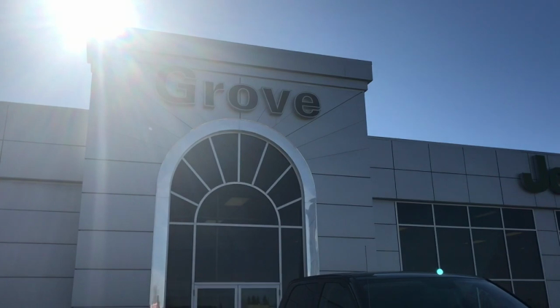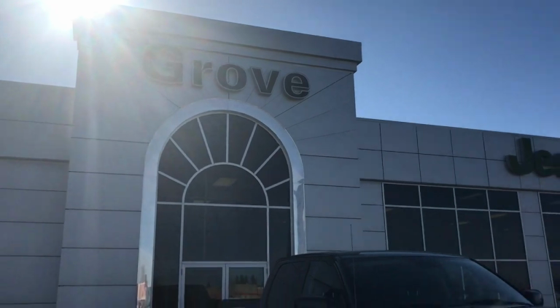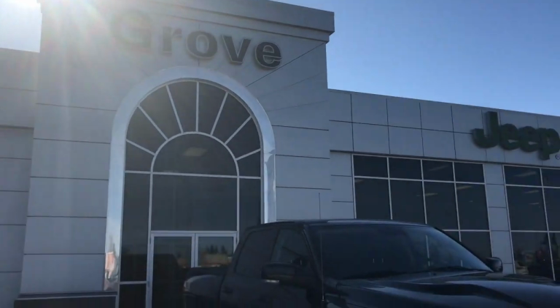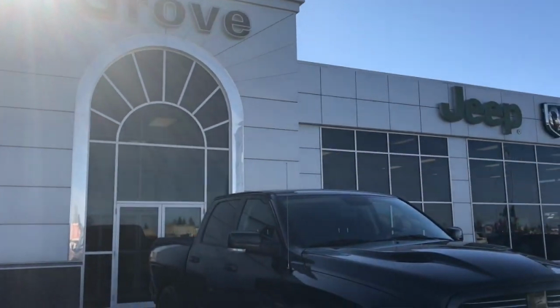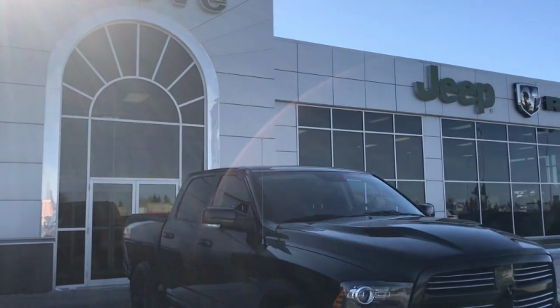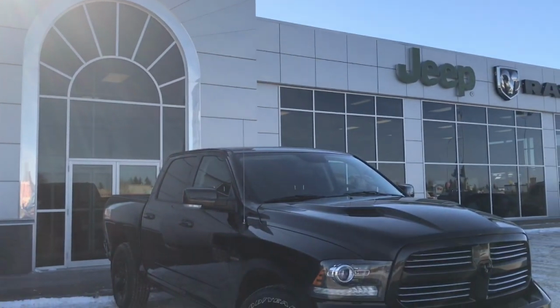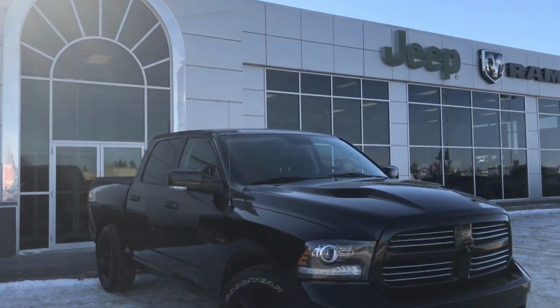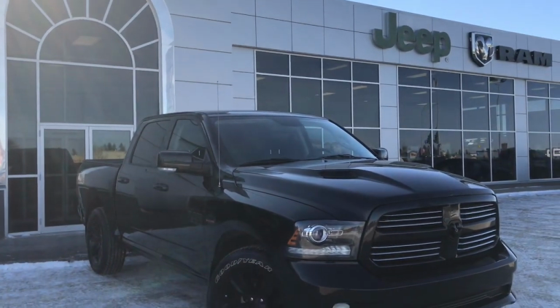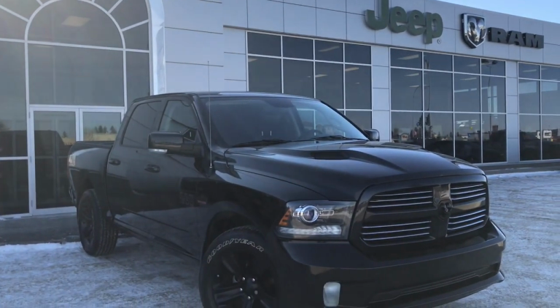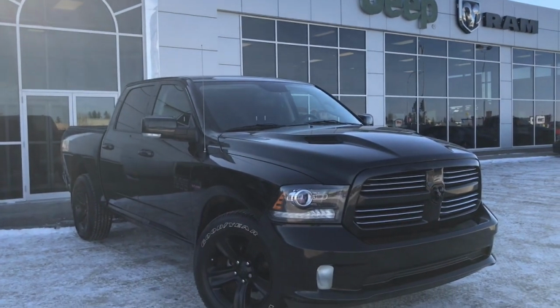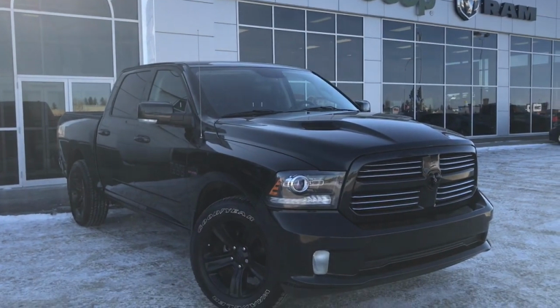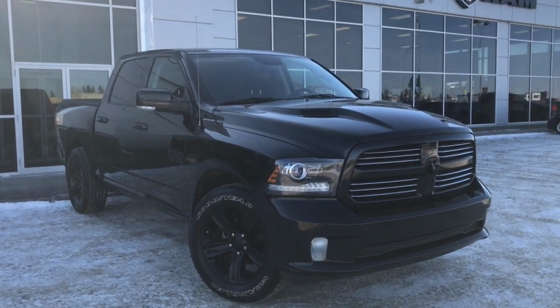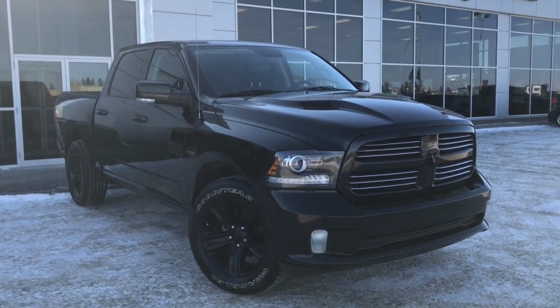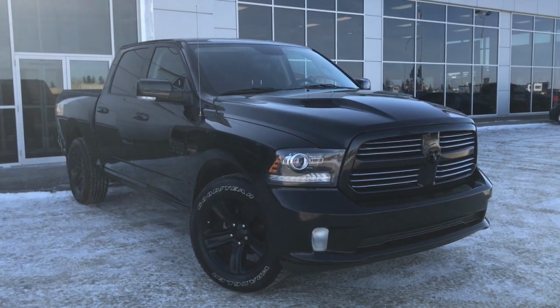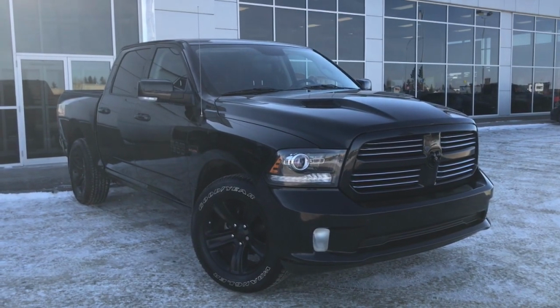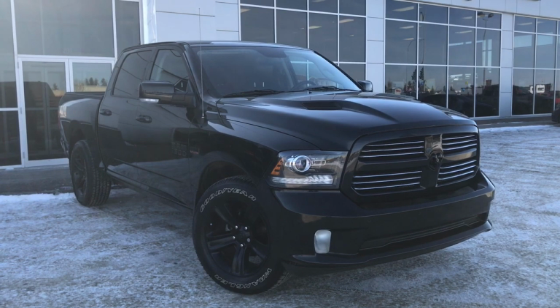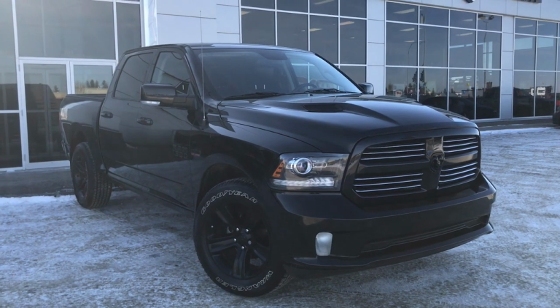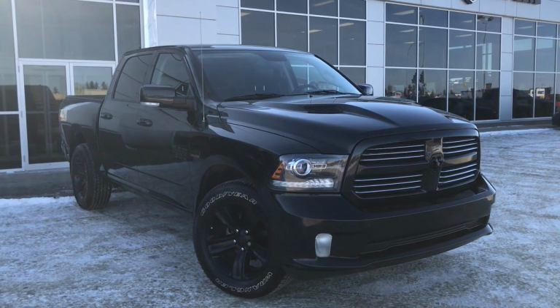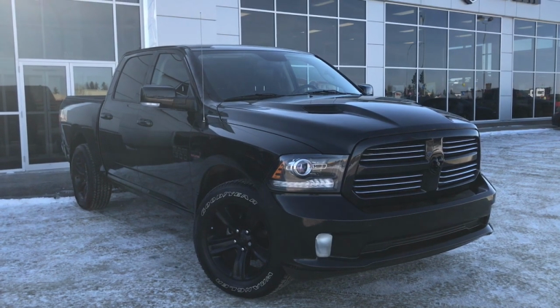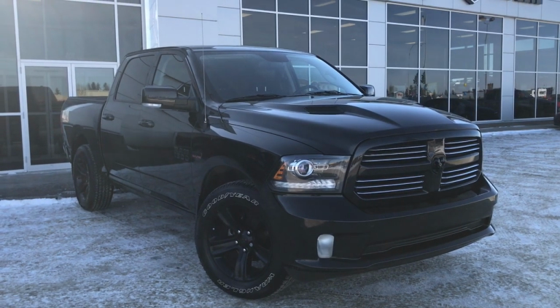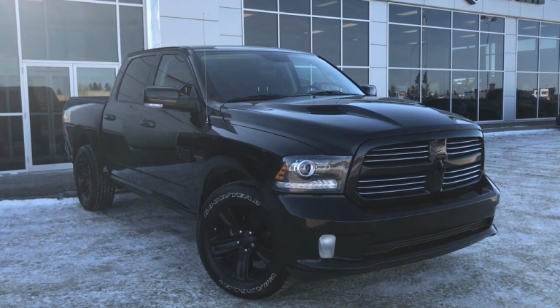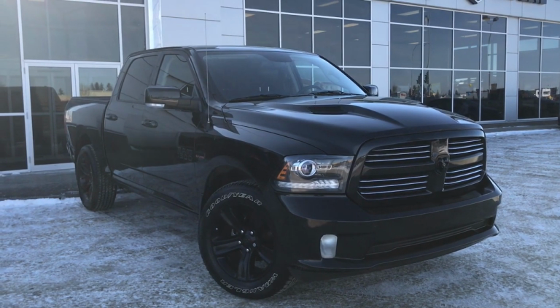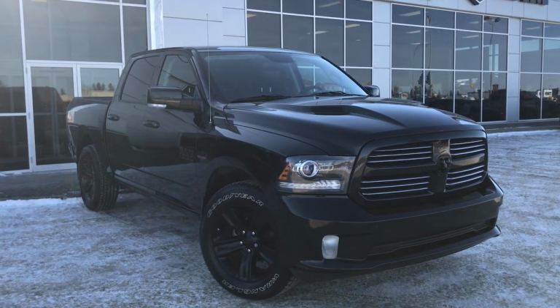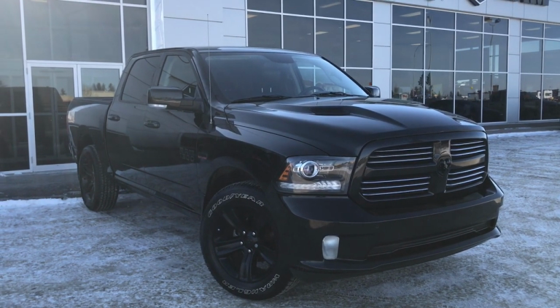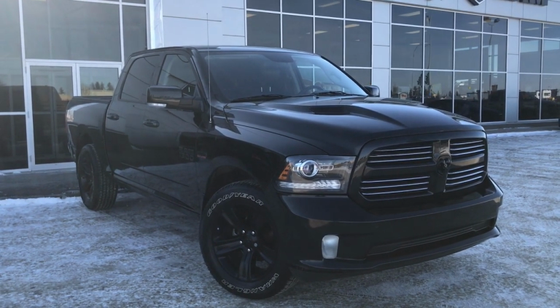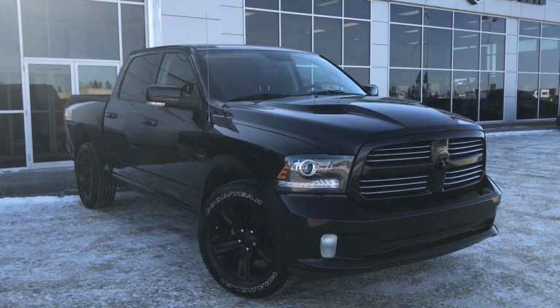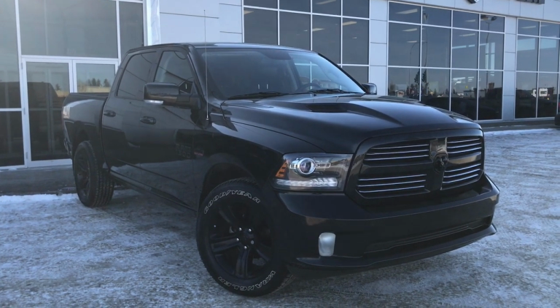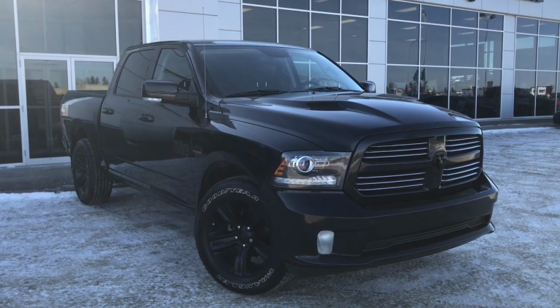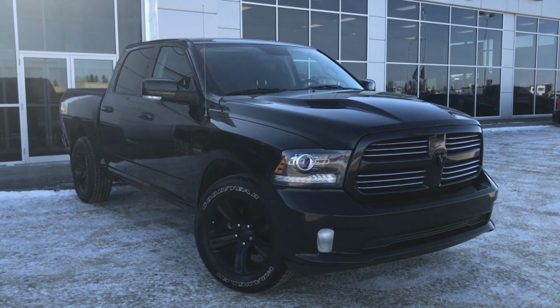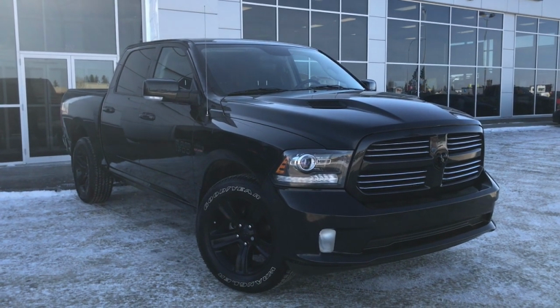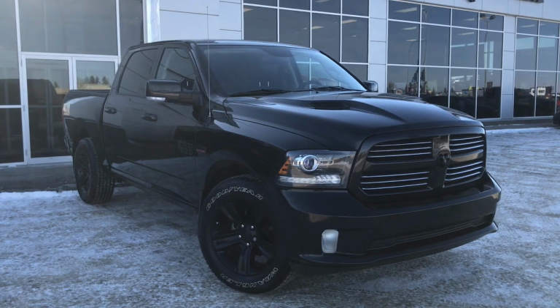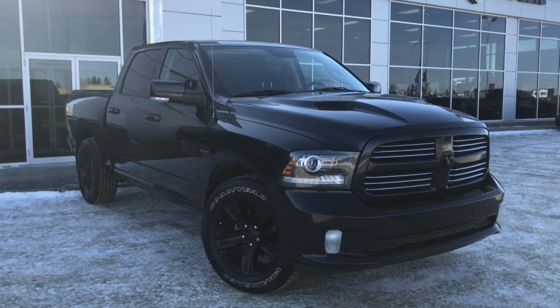Hello and welcome to Girl of Dodge. My name is Jasmine and today we're going to be looking at this gorgeous 2016 Dodge Ram 1500 Sport Crew Cab 4x4 in brilliant black crystal pearl.